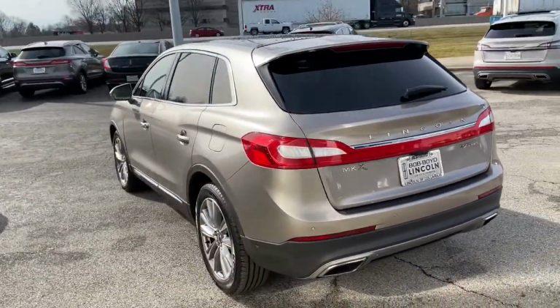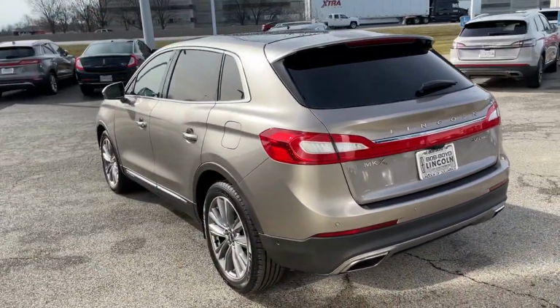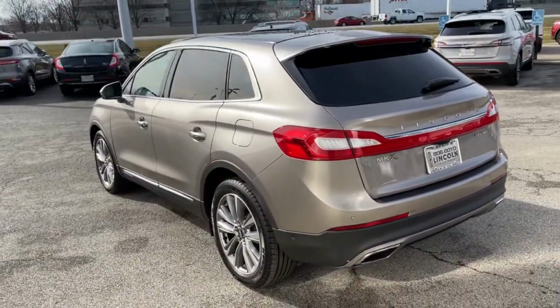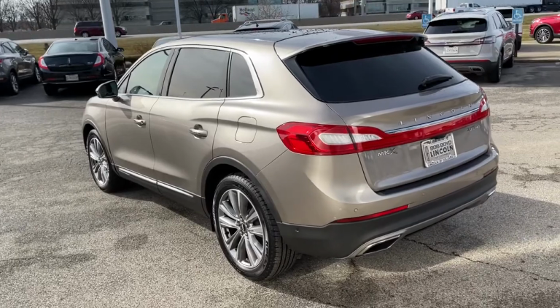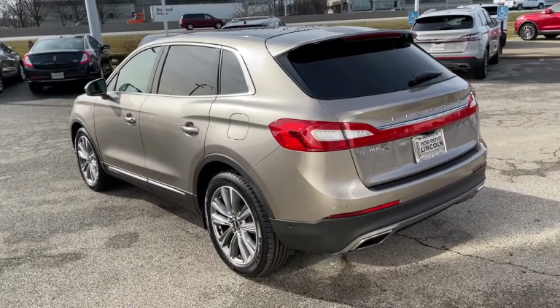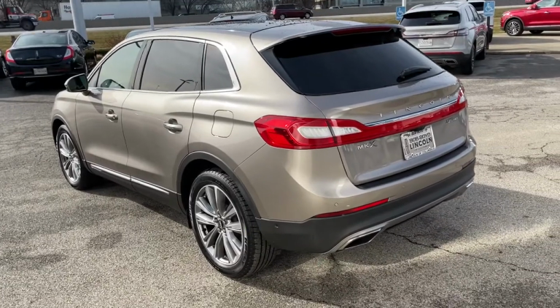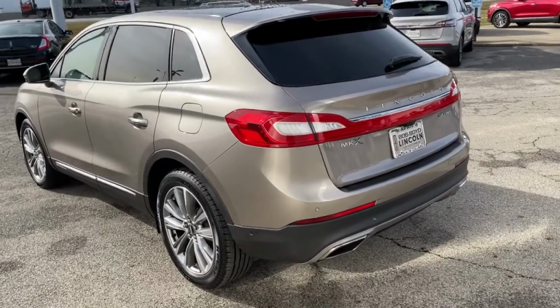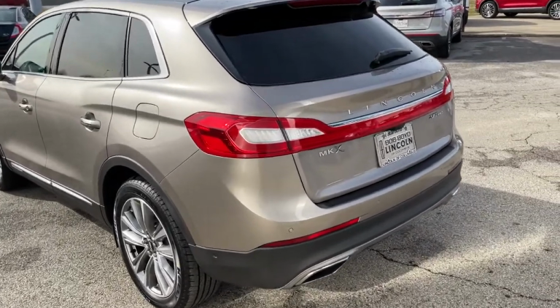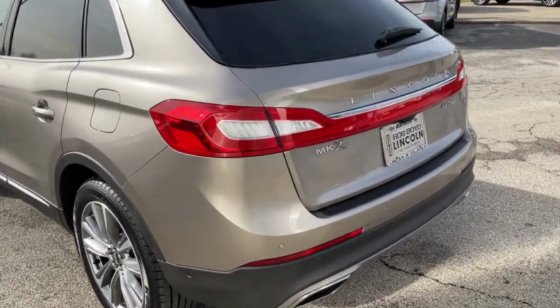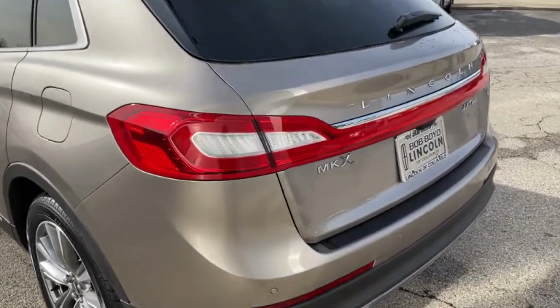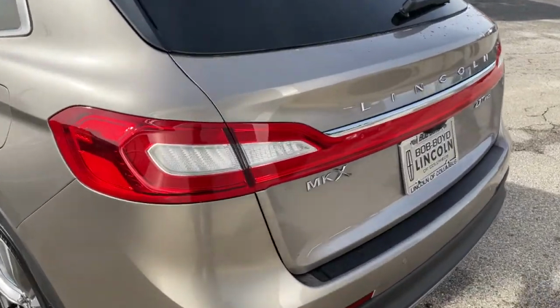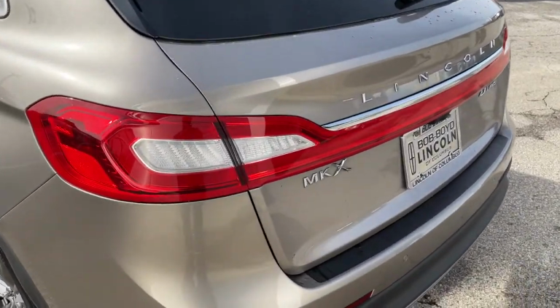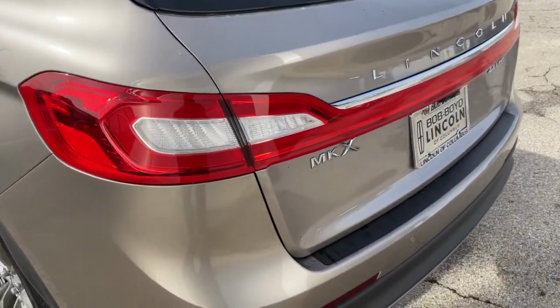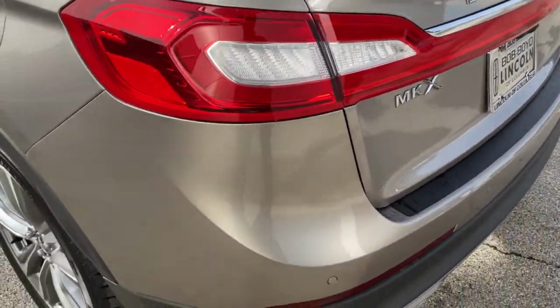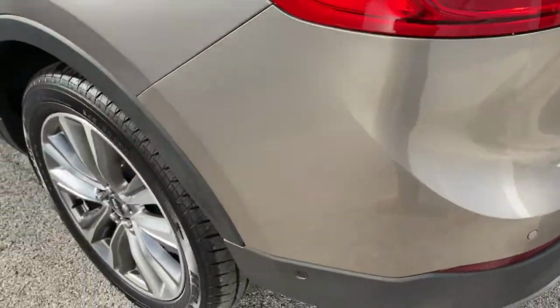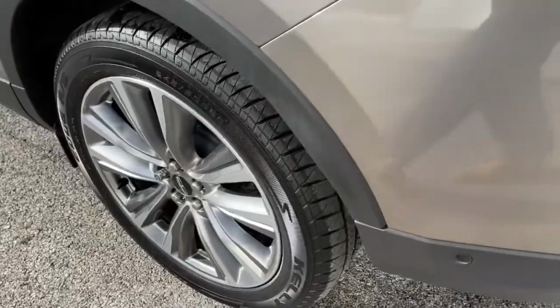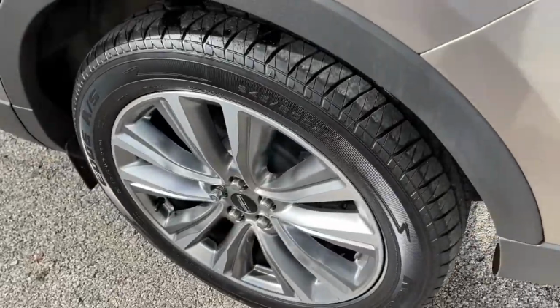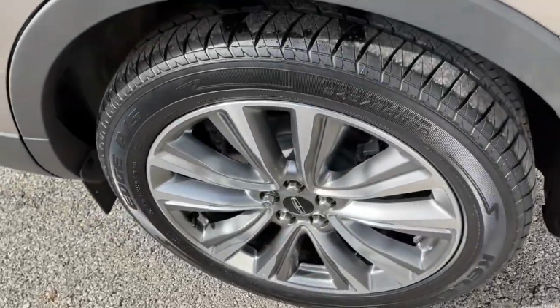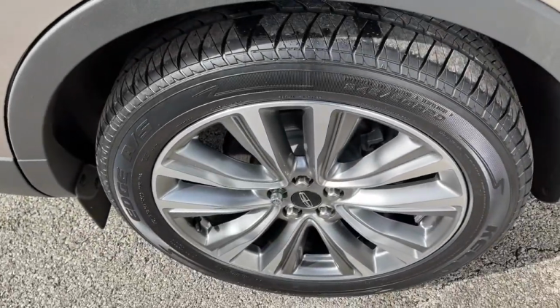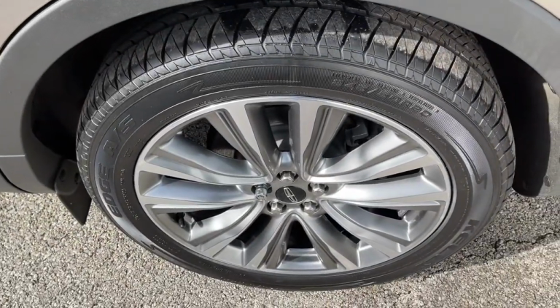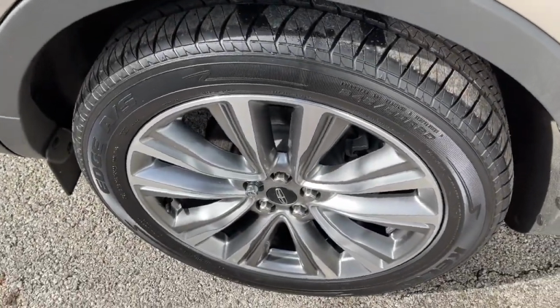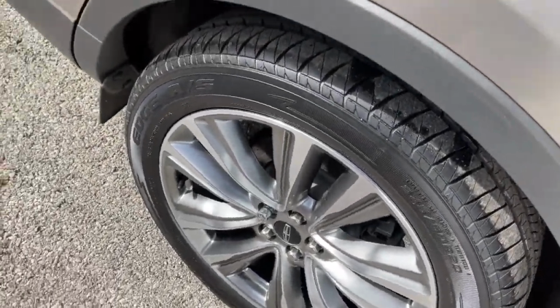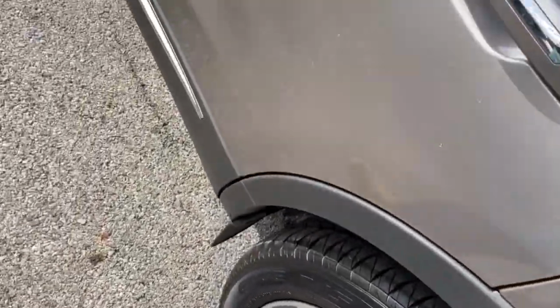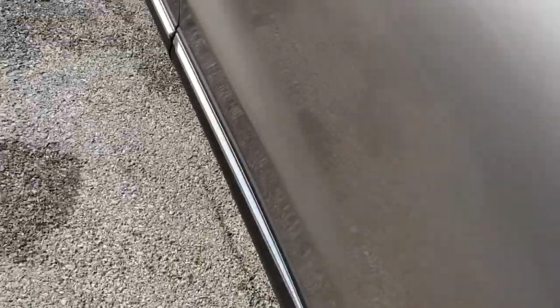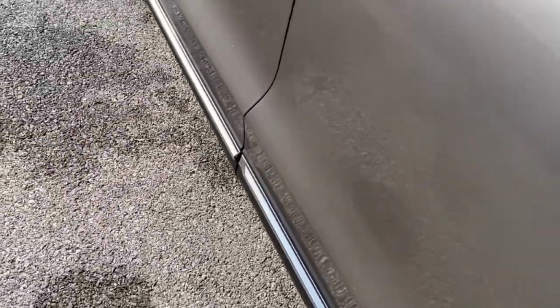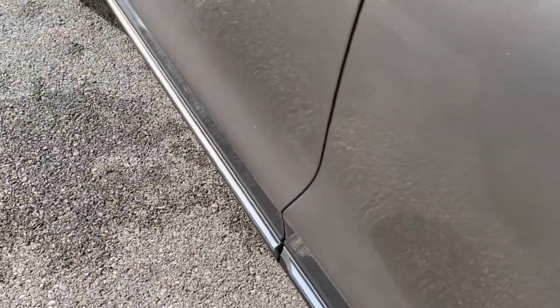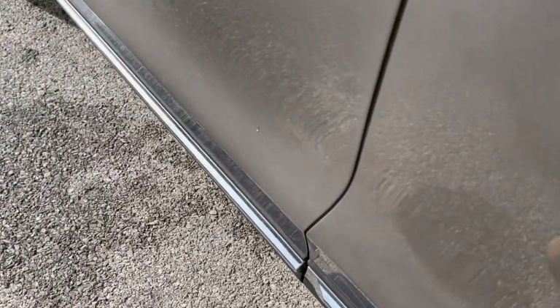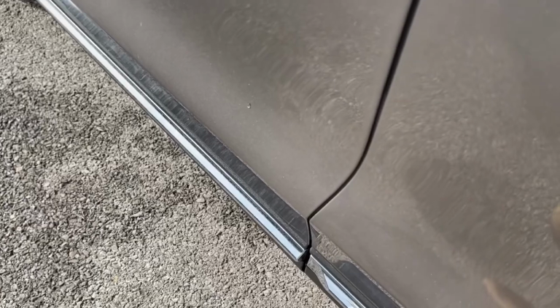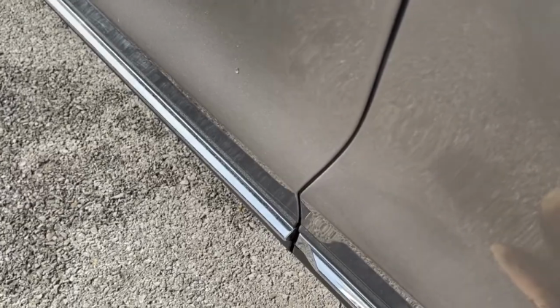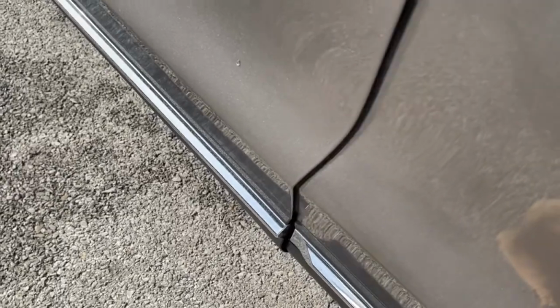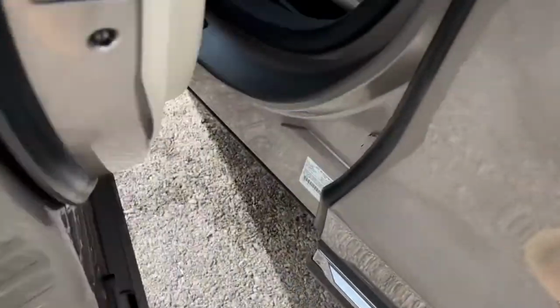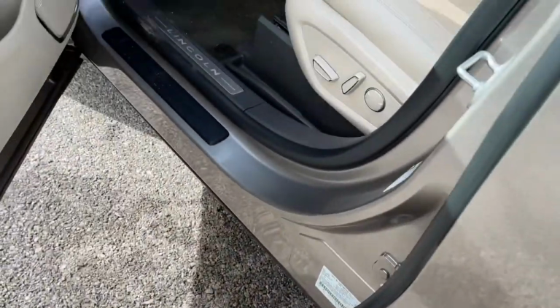Panoramic roof, all-wheel drive, navigation system, keyless entry, sun moonroof, power liftgate, remote engine start, cooled front seat, power passenger seat, woodgrain interior trim.